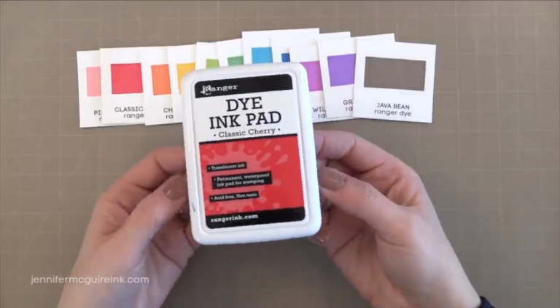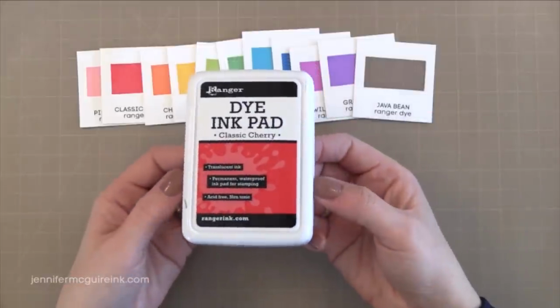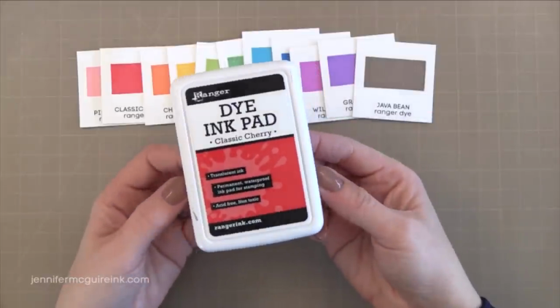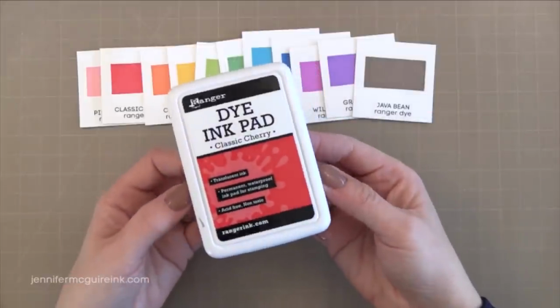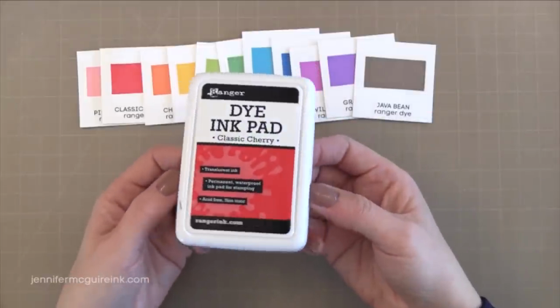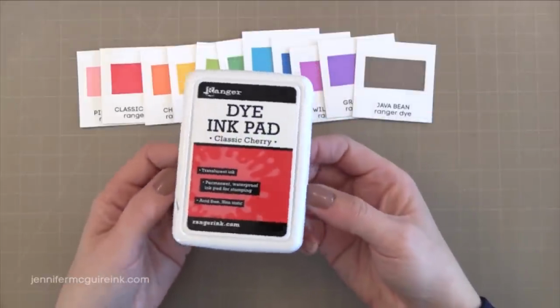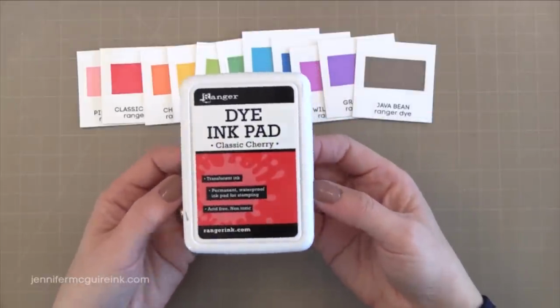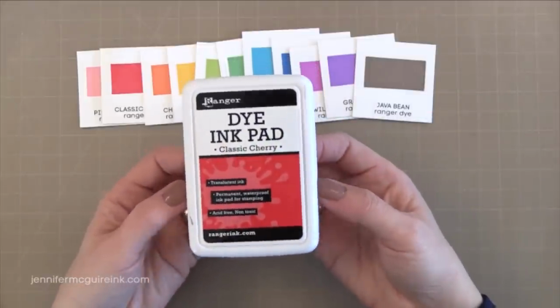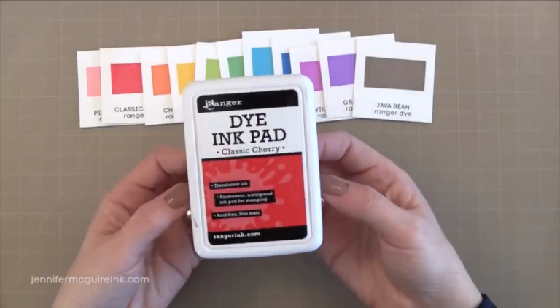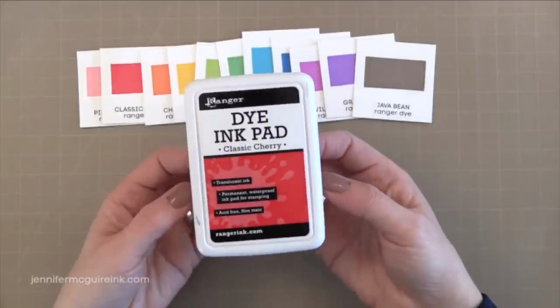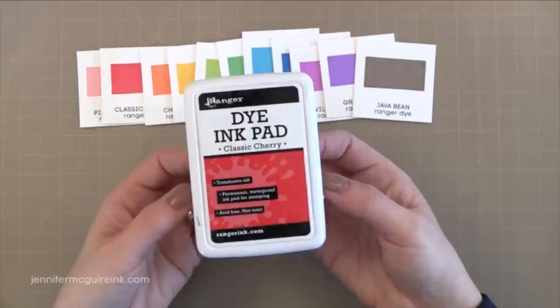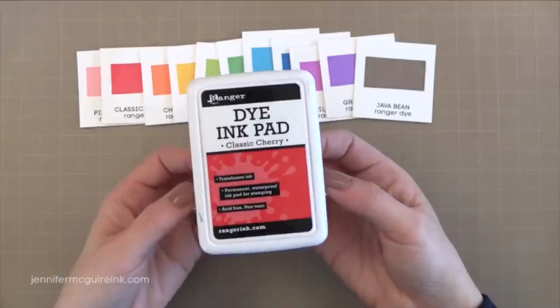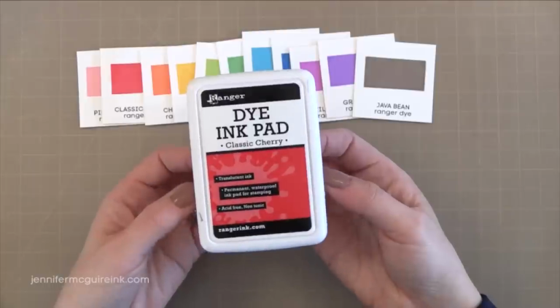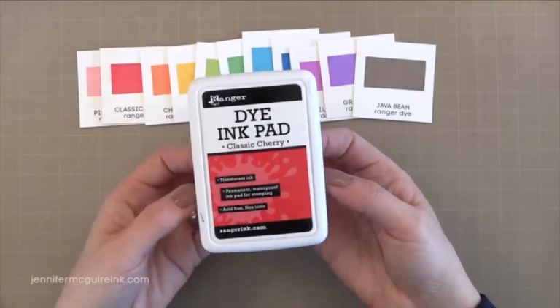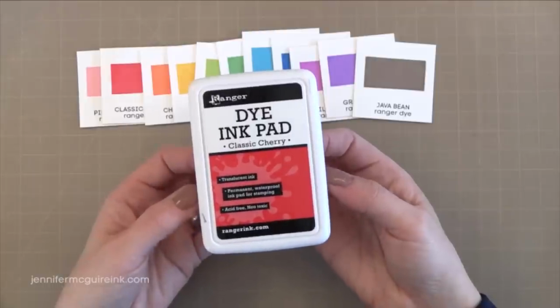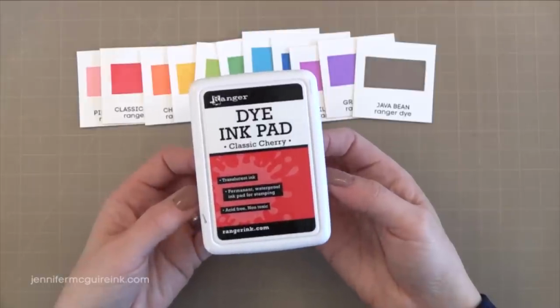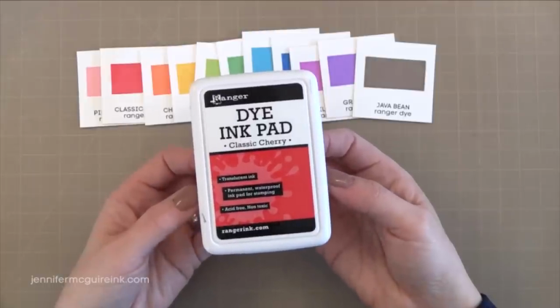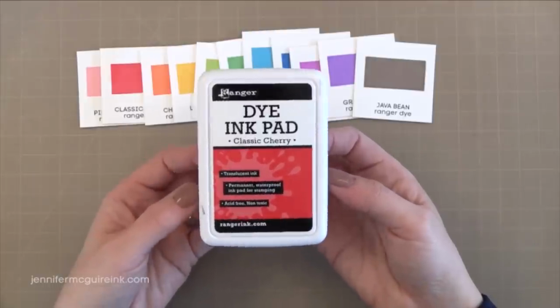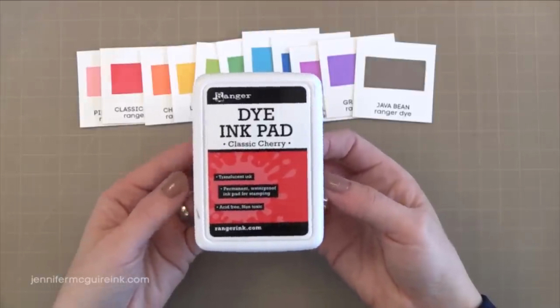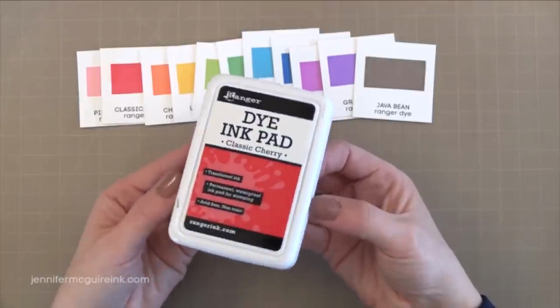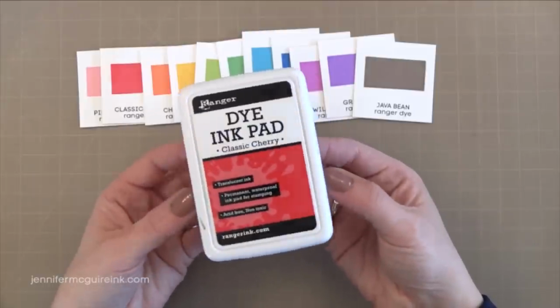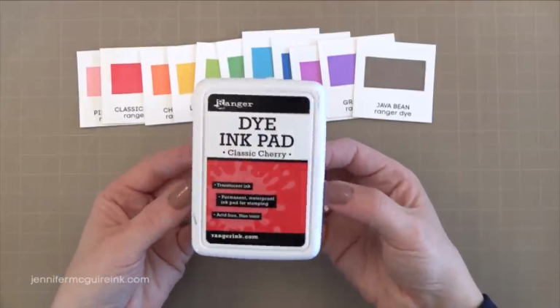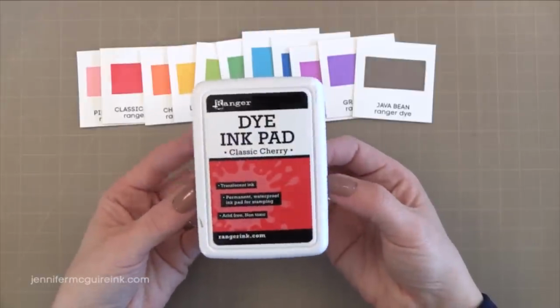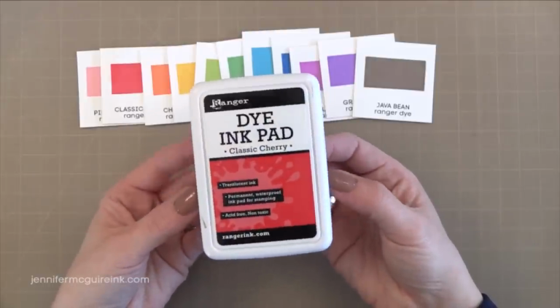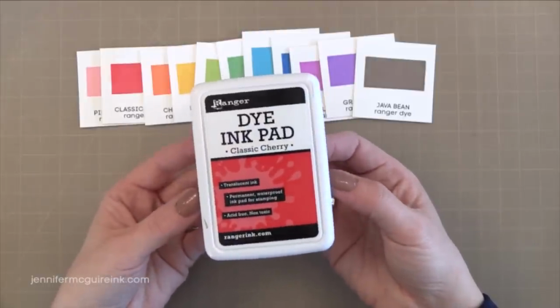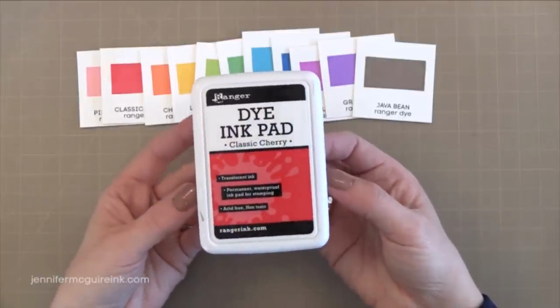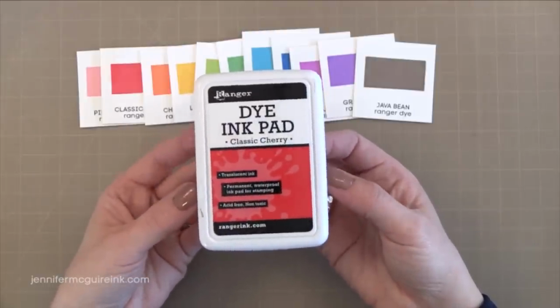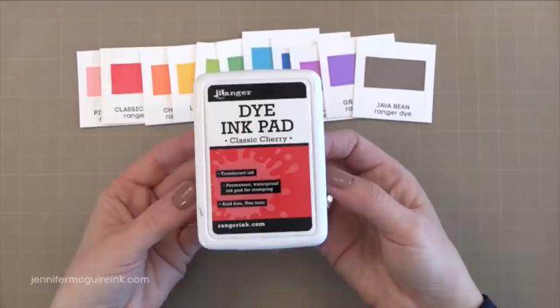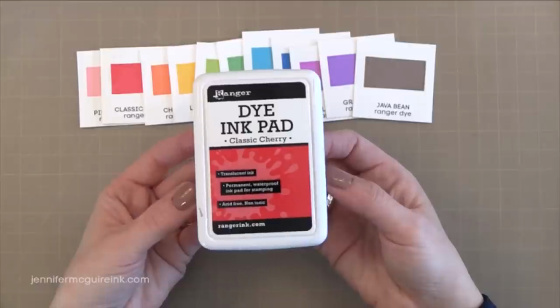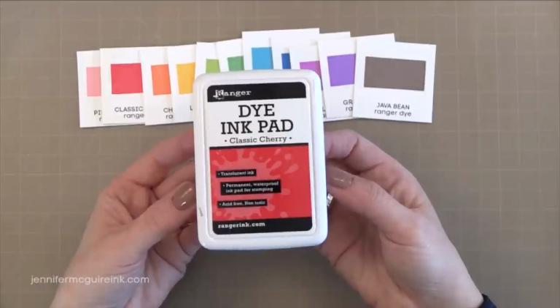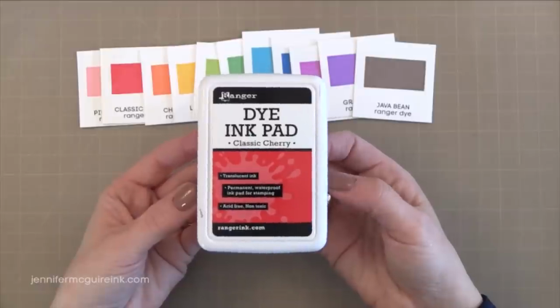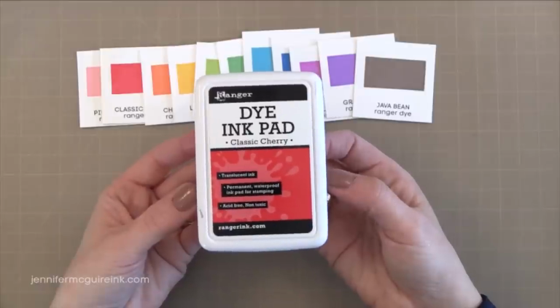Ranger is another company that always offers high quality products. They're made in the USA and I just think they're a great company and I'm so glad that they've delivered such a great ink with this collection.